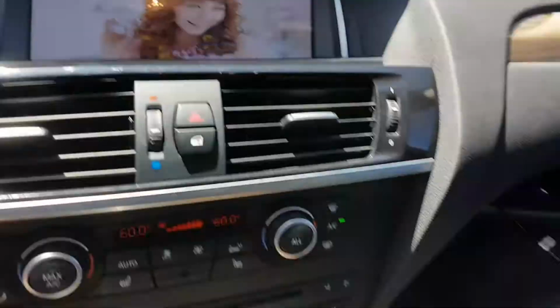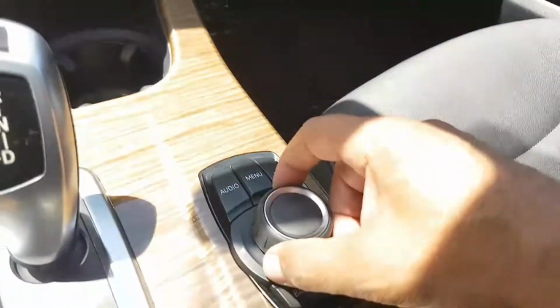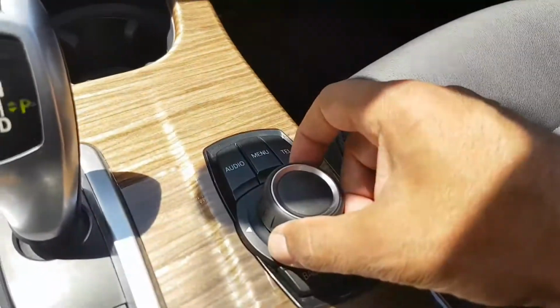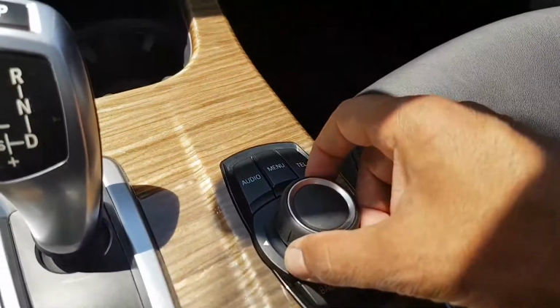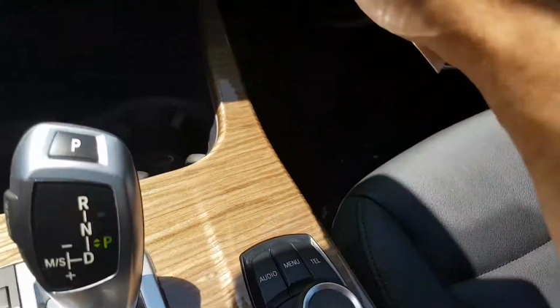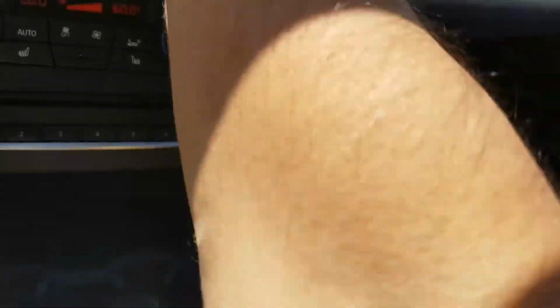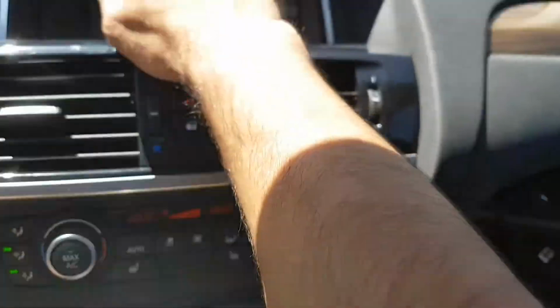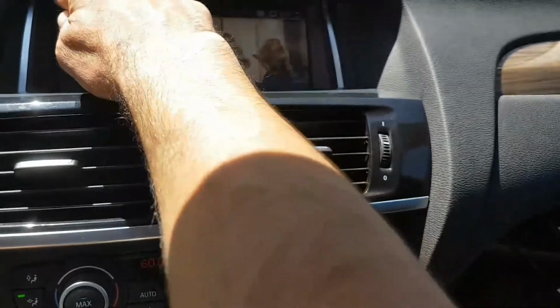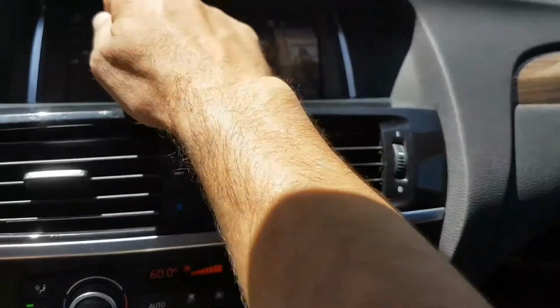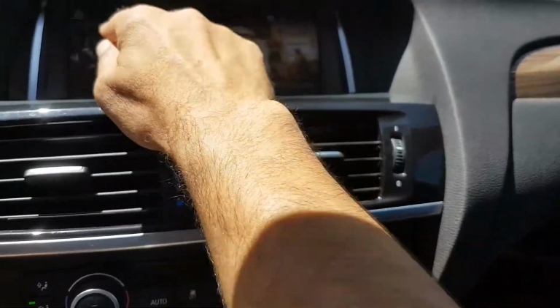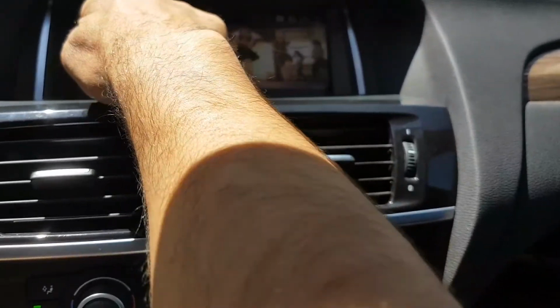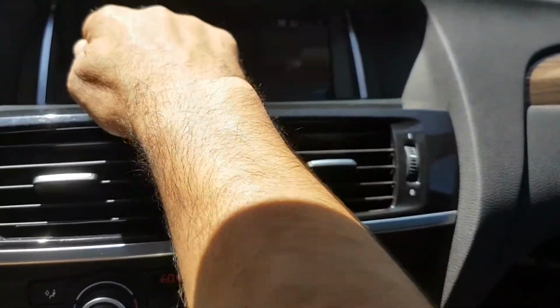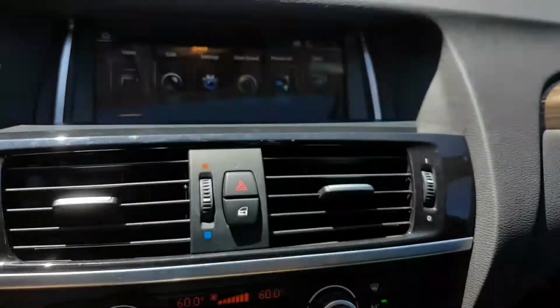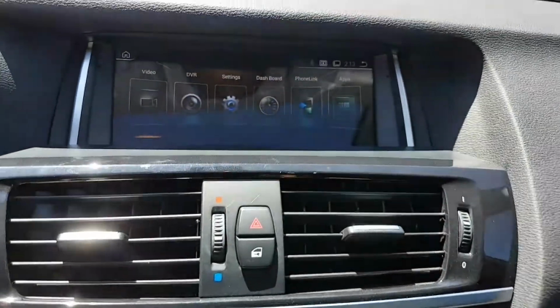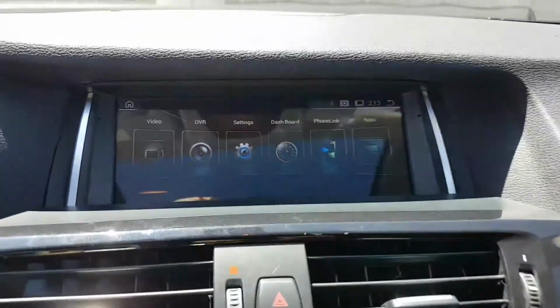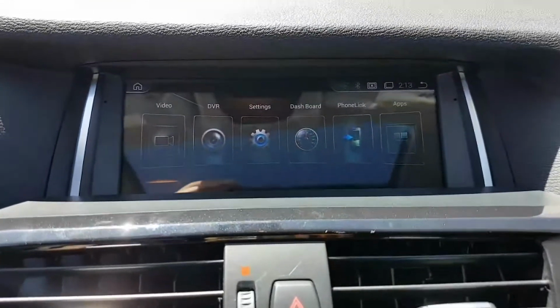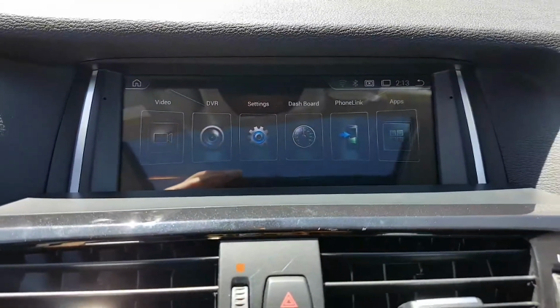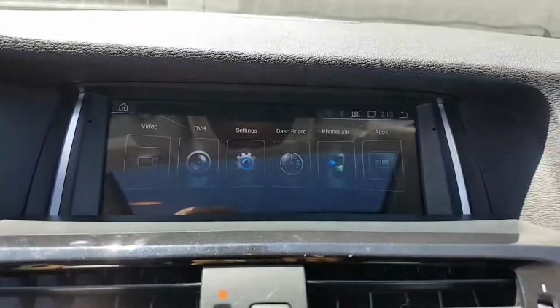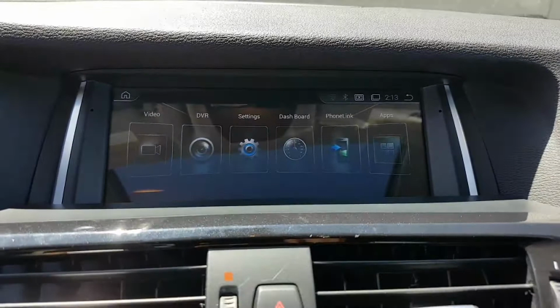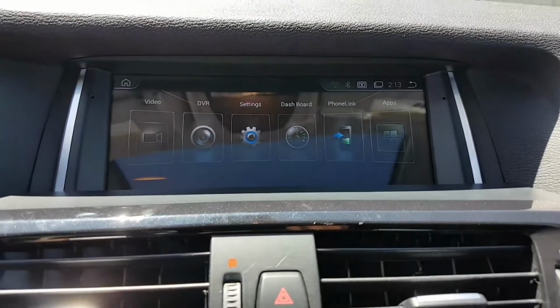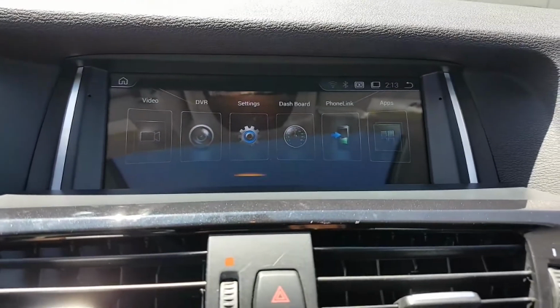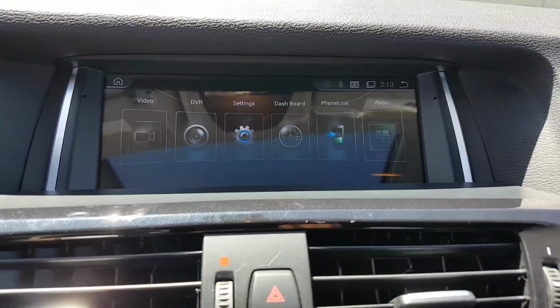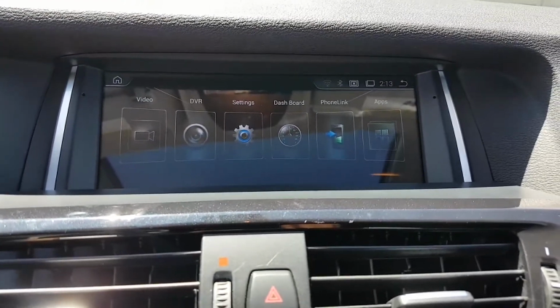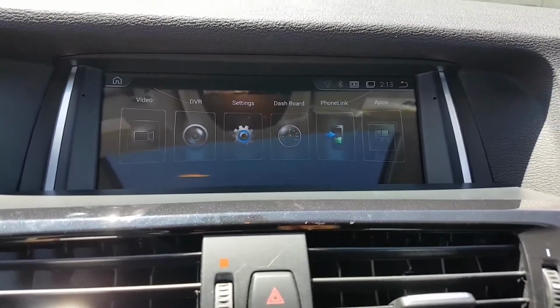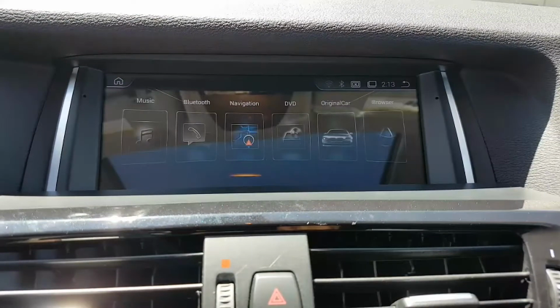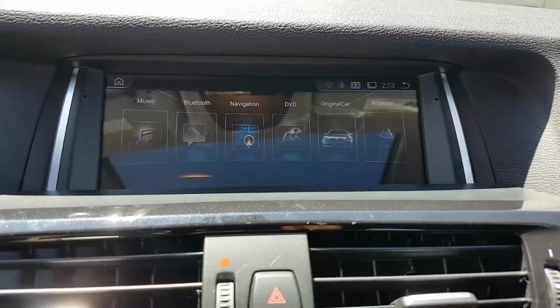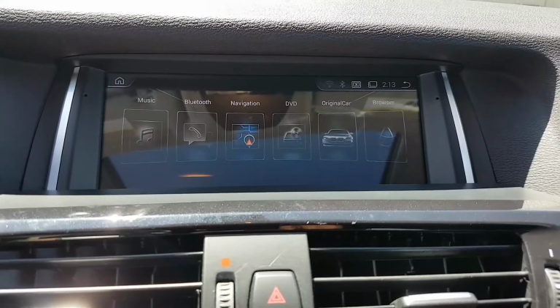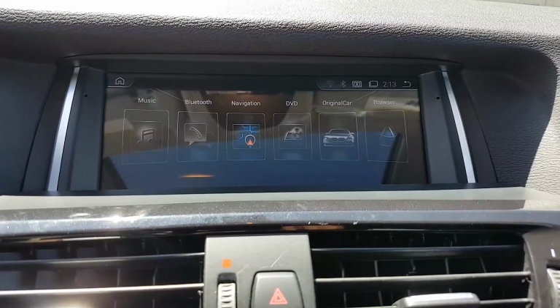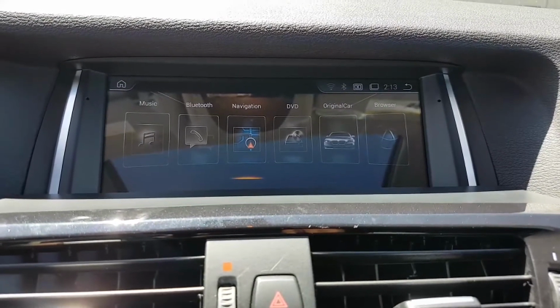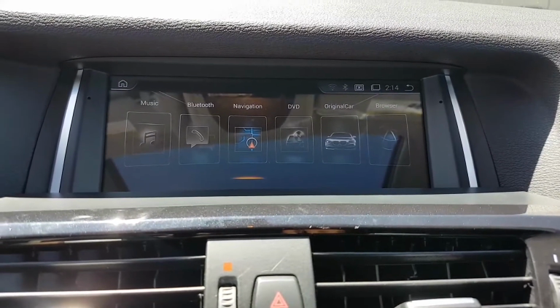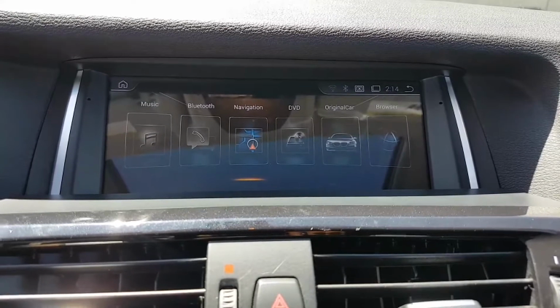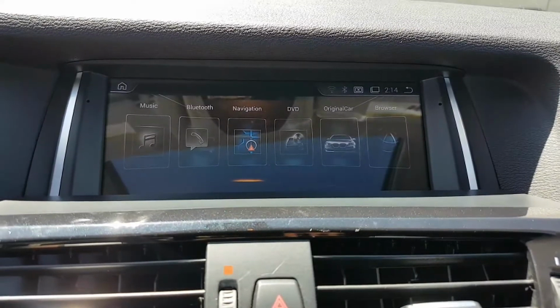You can use the original knob. That's the EVO style for the aftermarket menu — you can go to navigation.